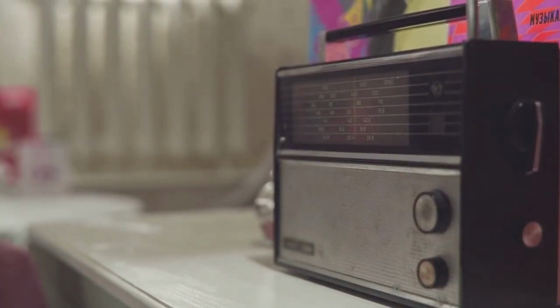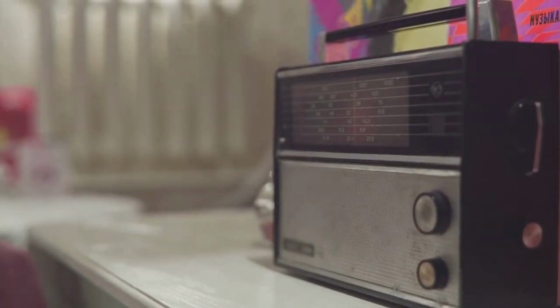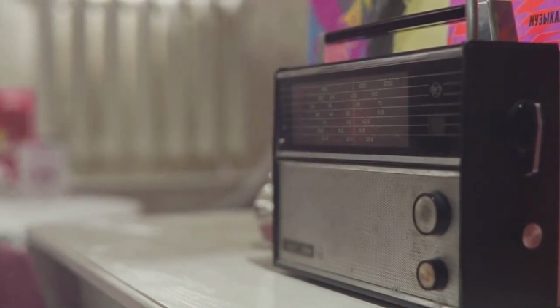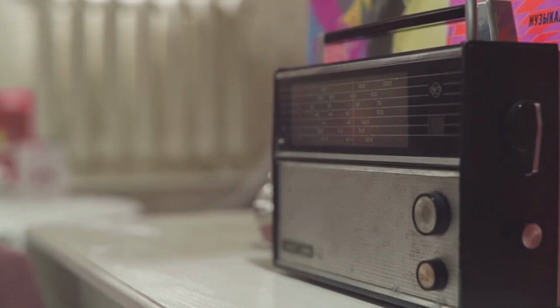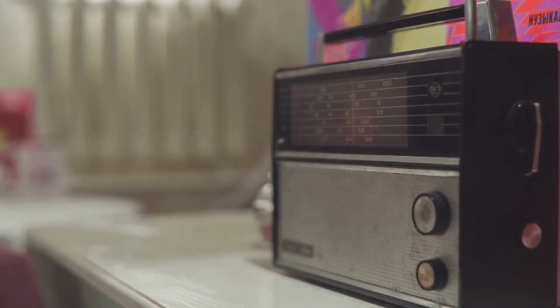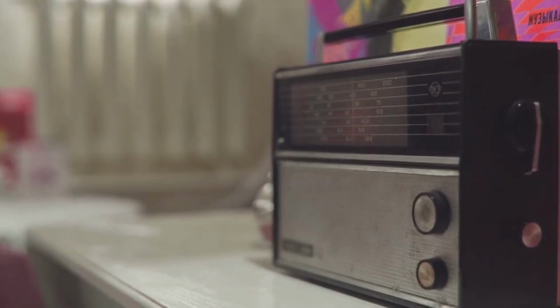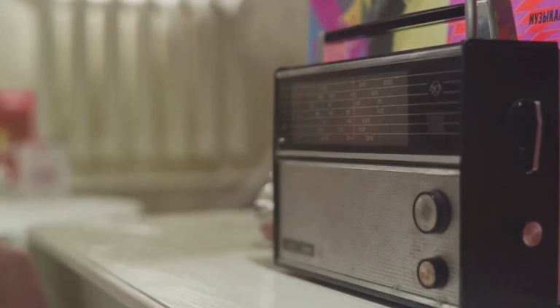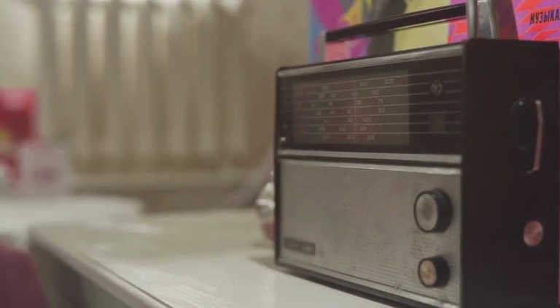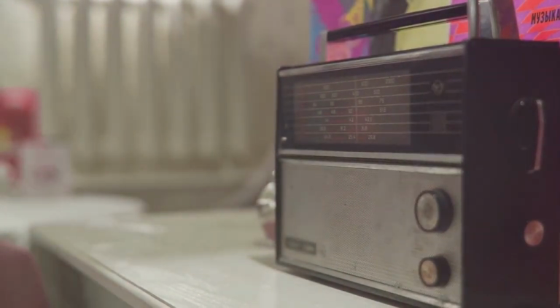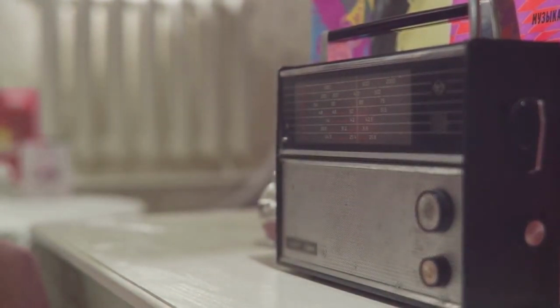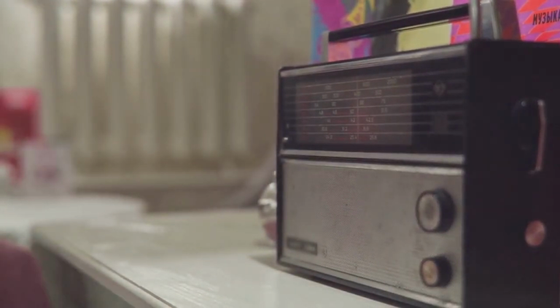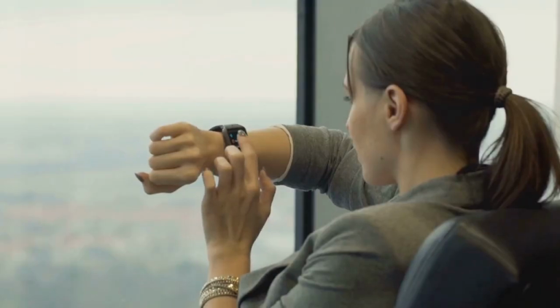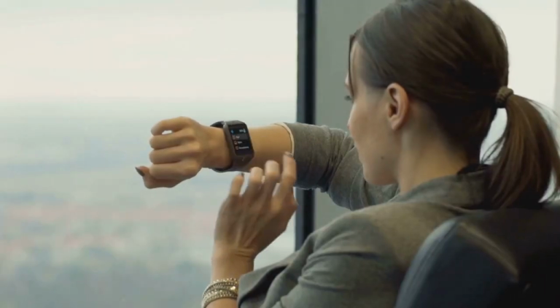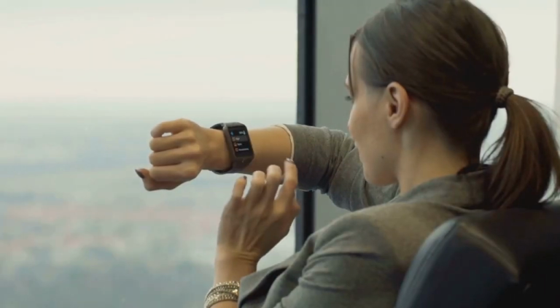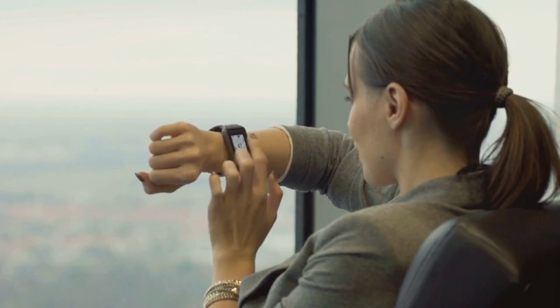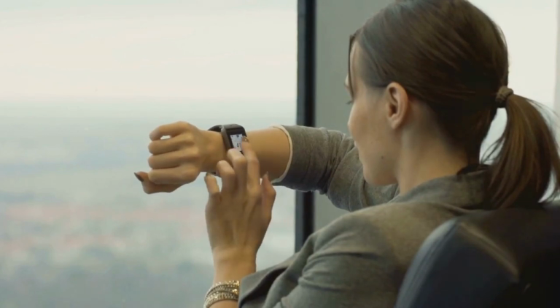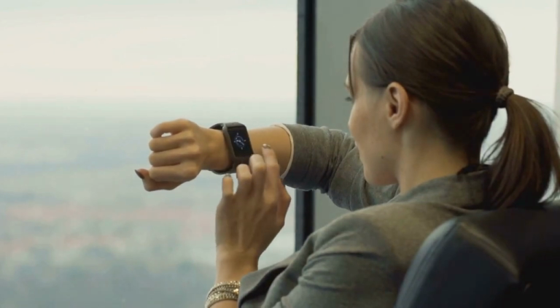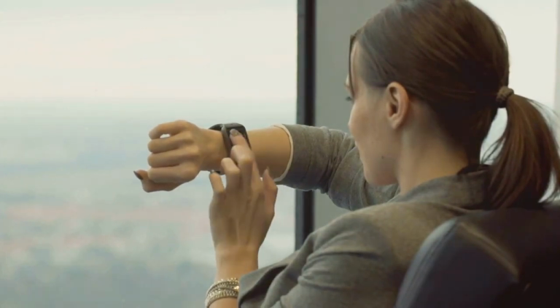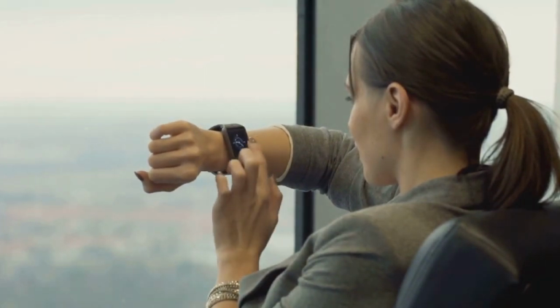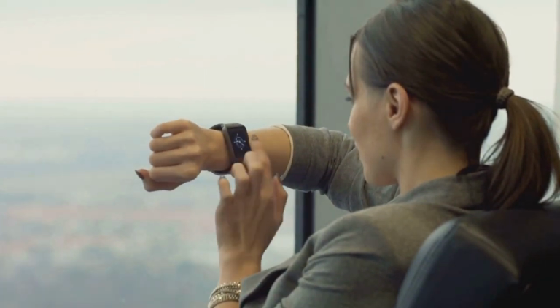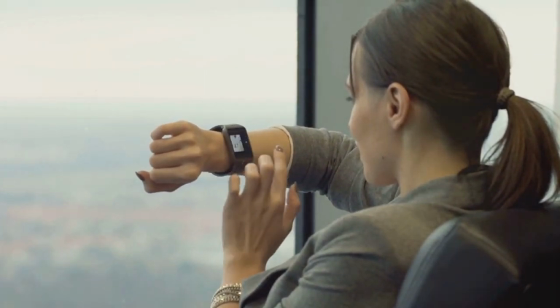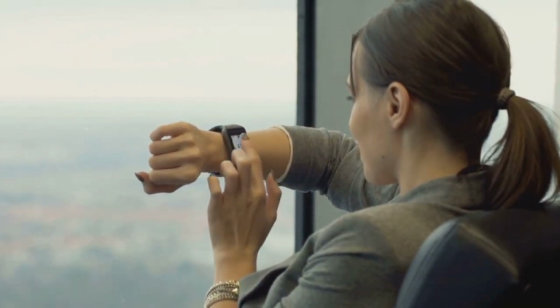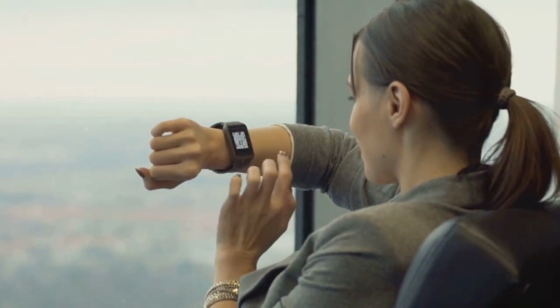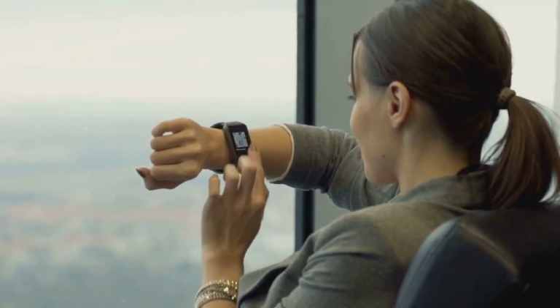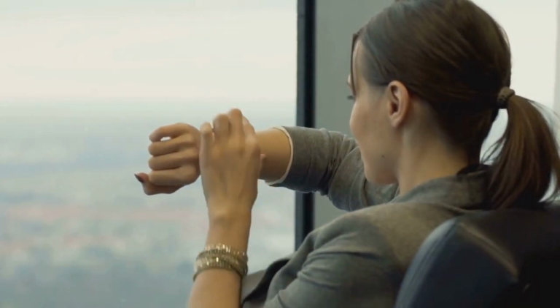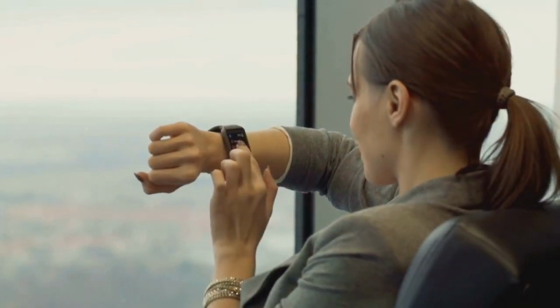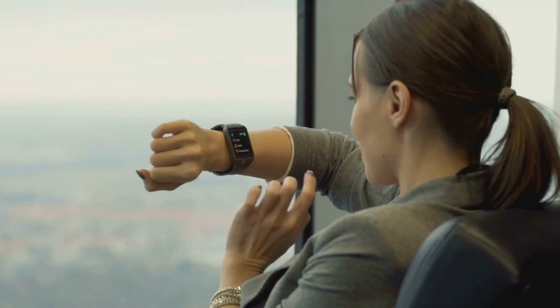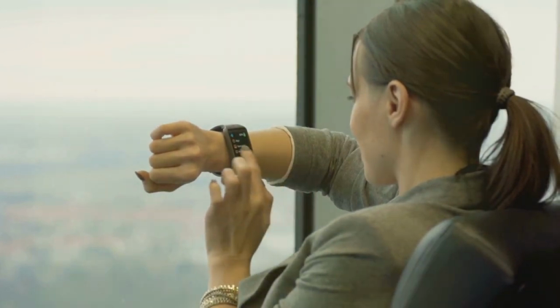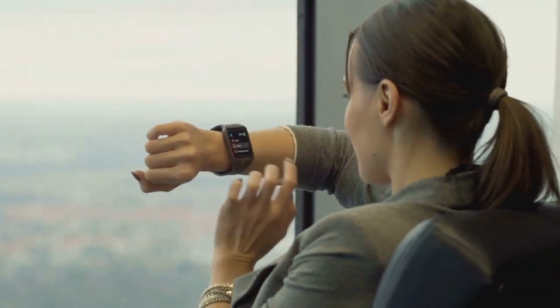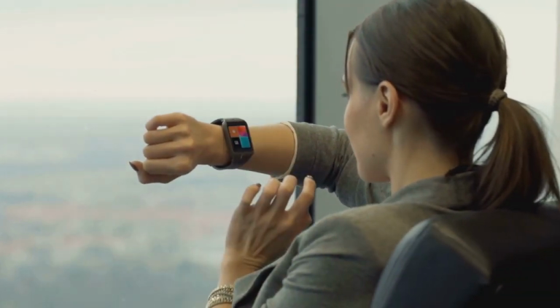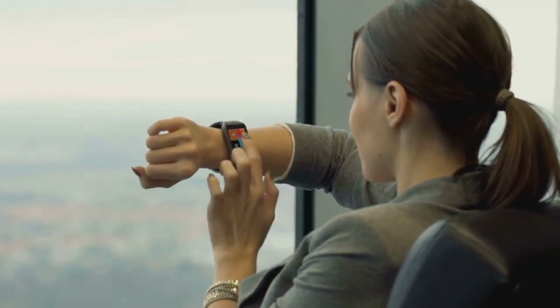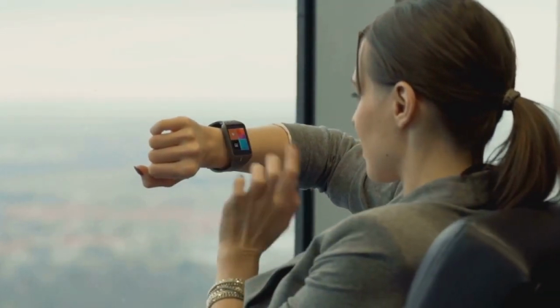In essence, a NOAA weather radio is a crucial tool for staying informed and prepared for emergencies. Whether you're at home or at work, having a NOAA weather radio can significantly influence your ability to respond effectively to hazardous weather conditions and other emergencies.